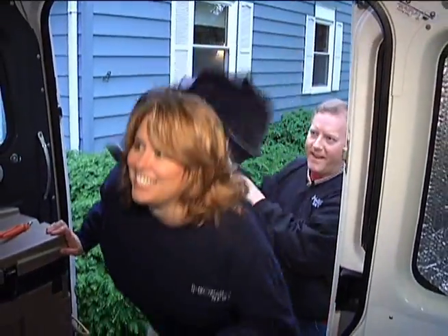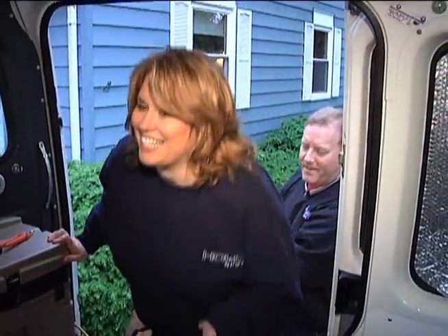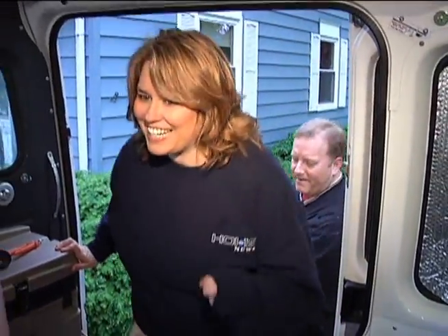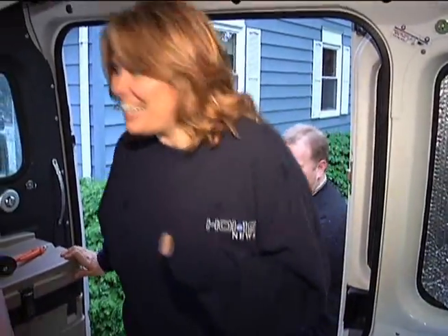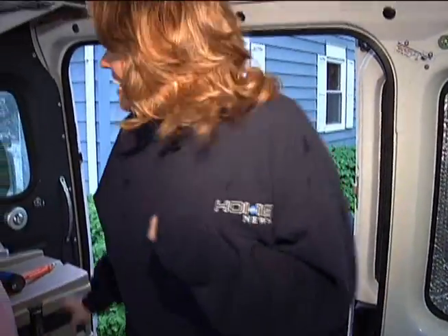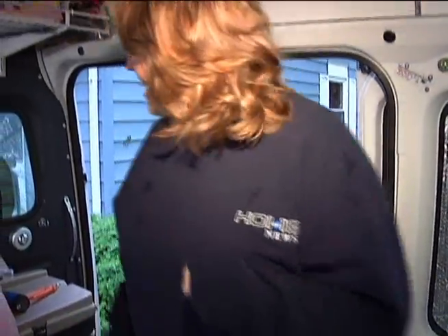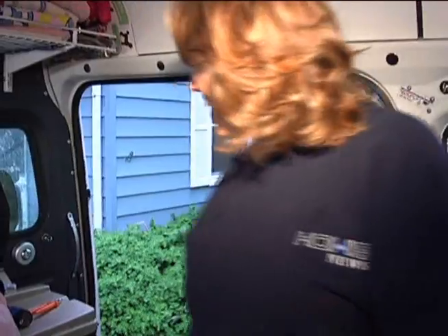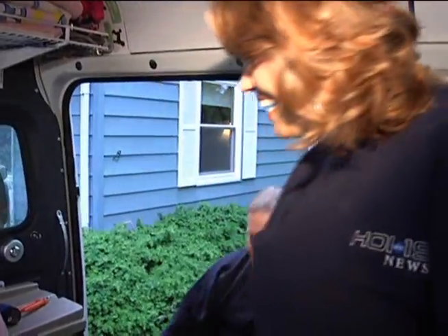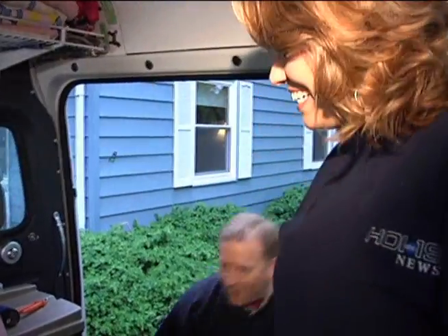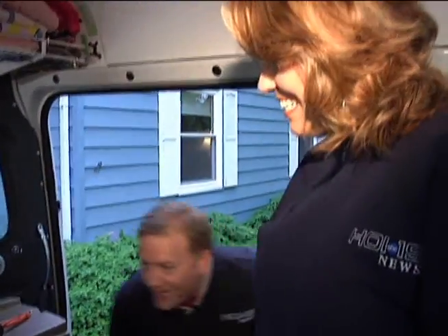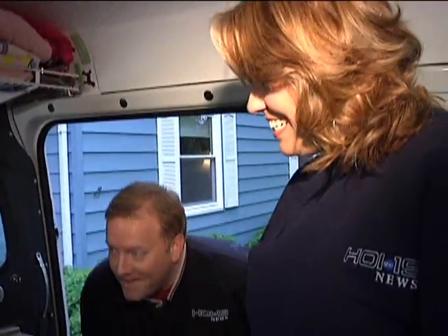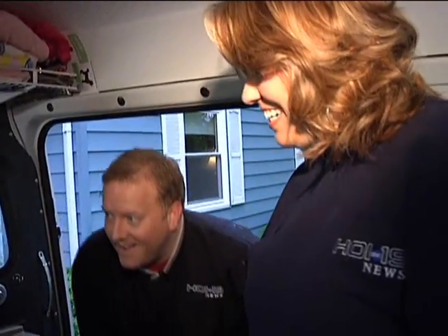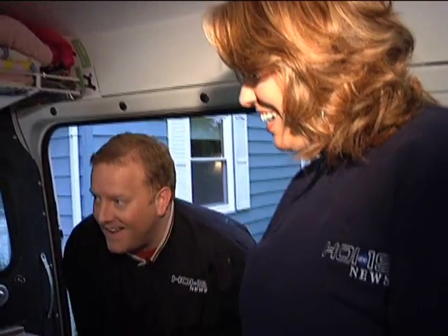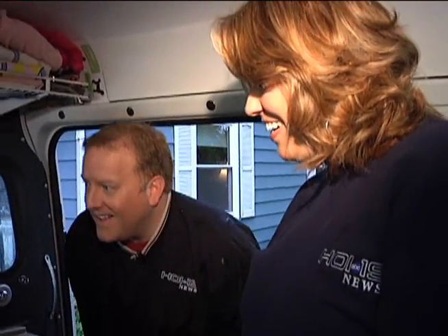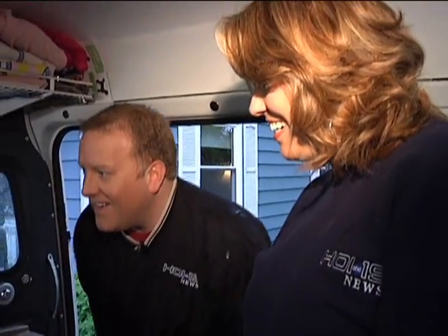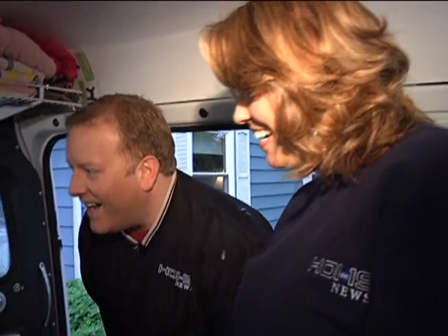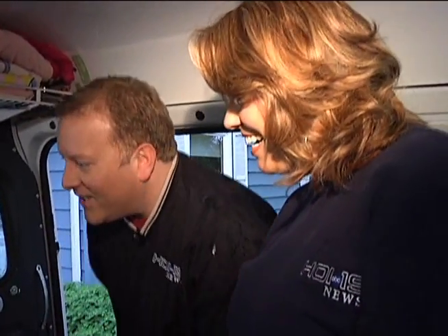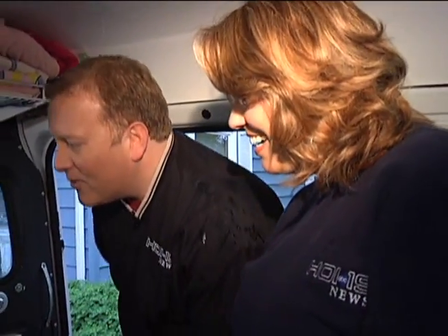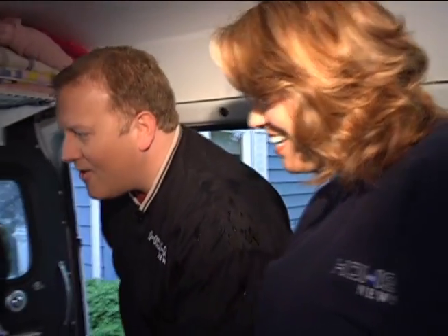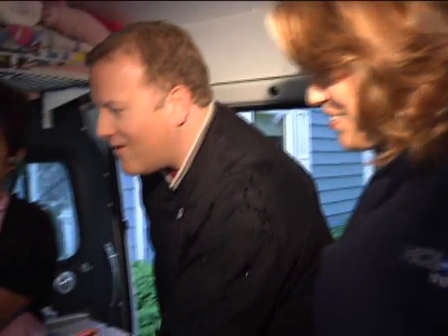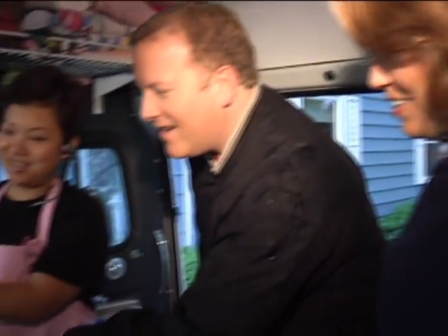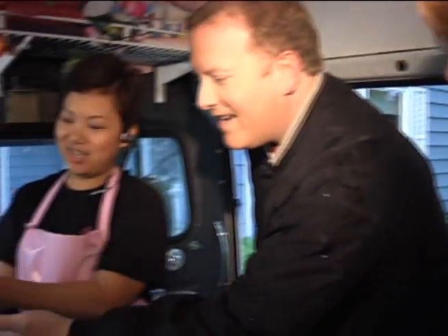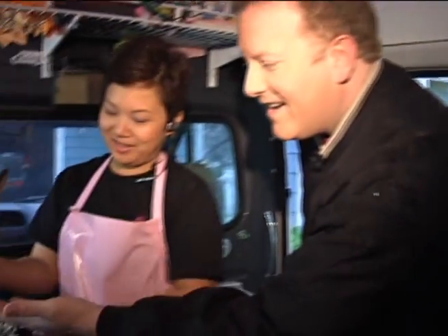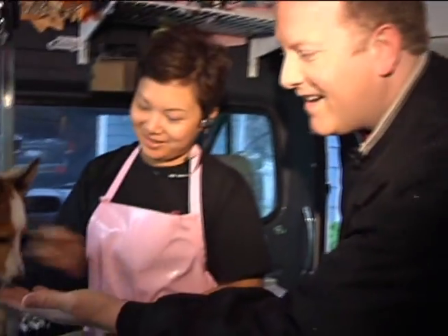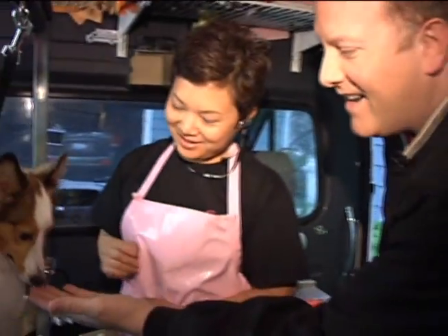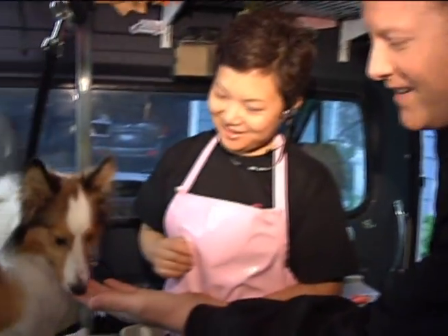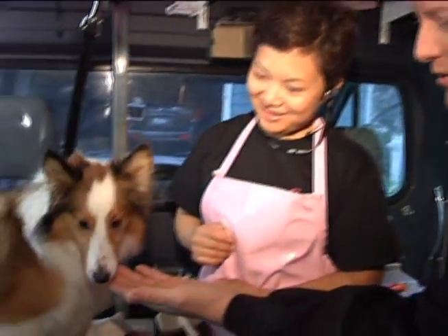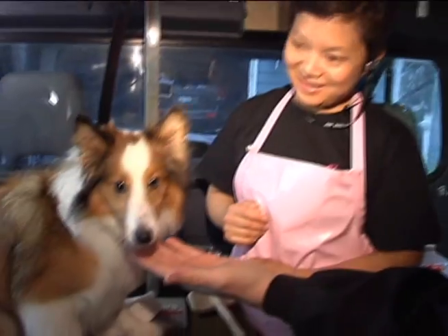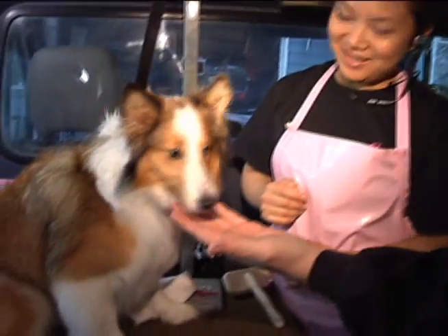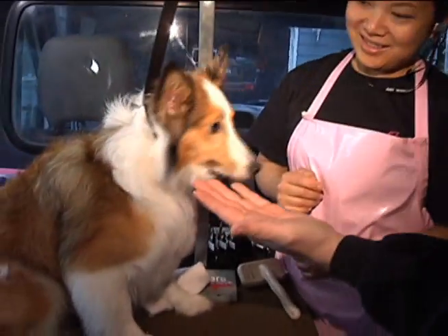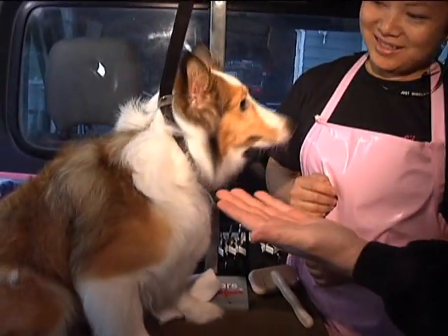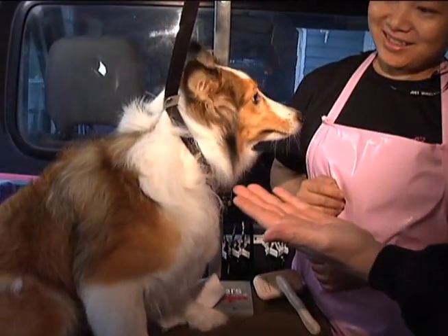Hey, Amy. Hi, how are you? This is Coco. Hi, Coco. Oh, you're sweet.